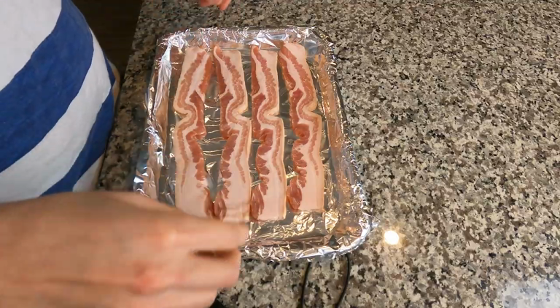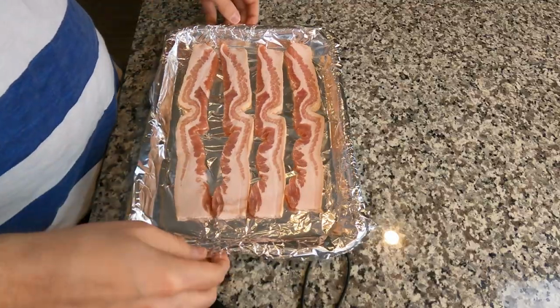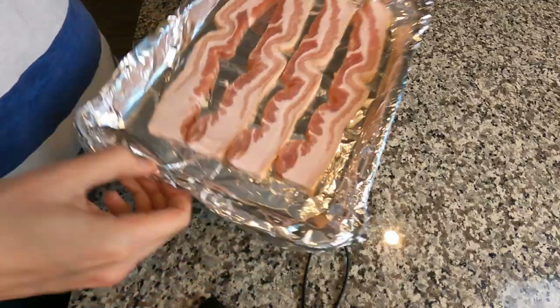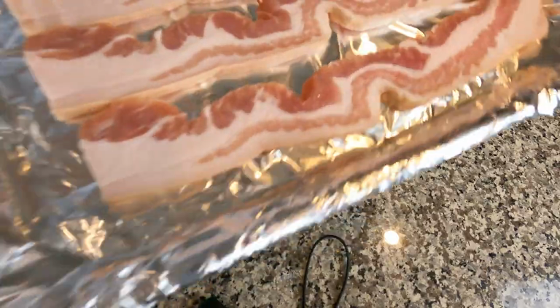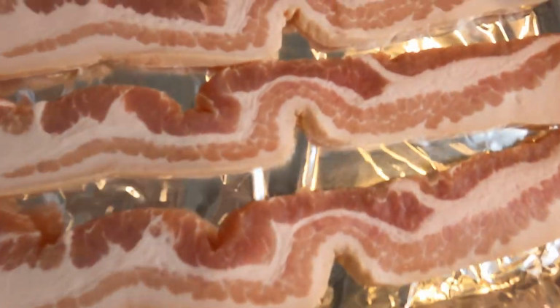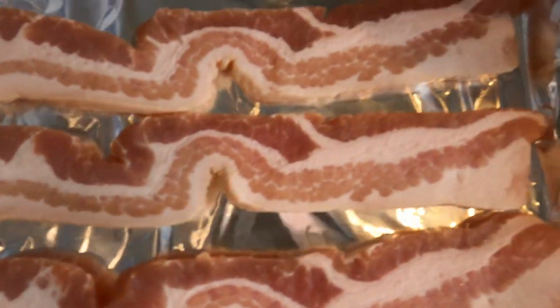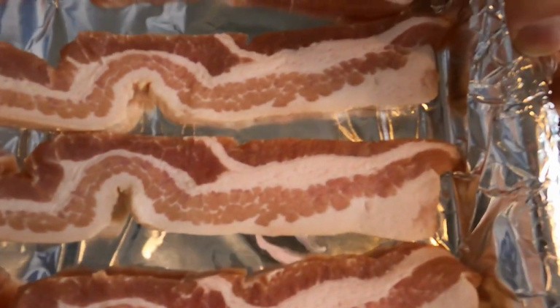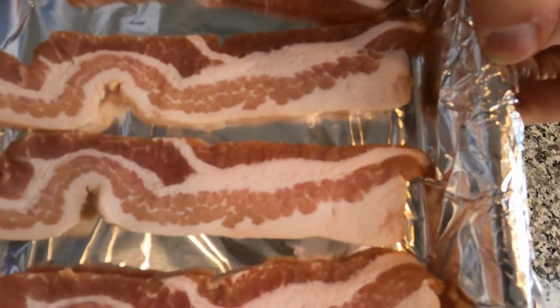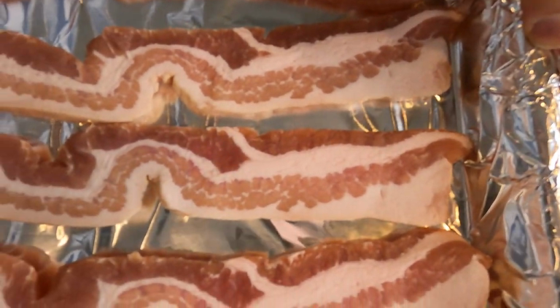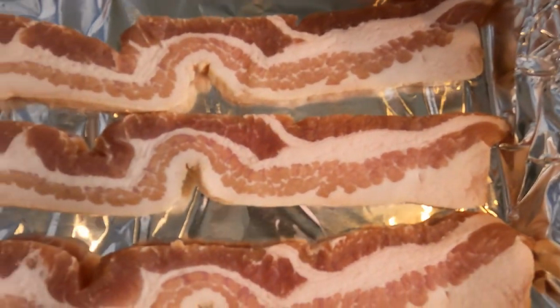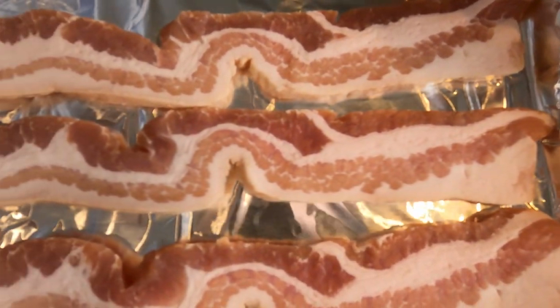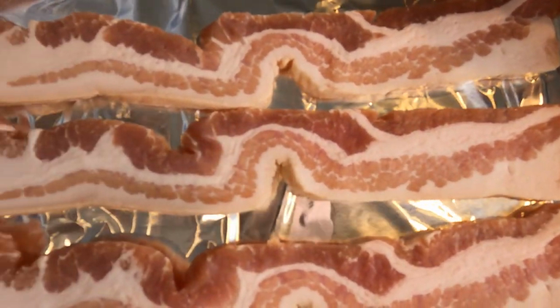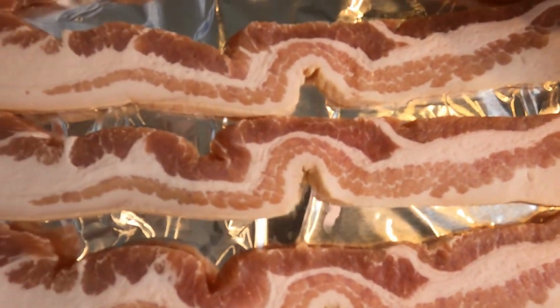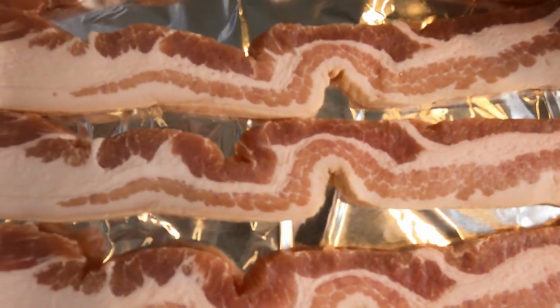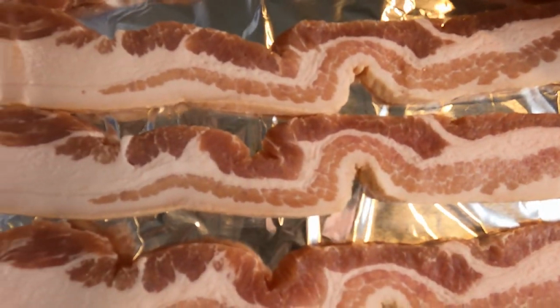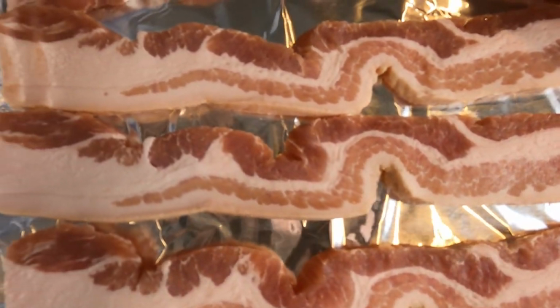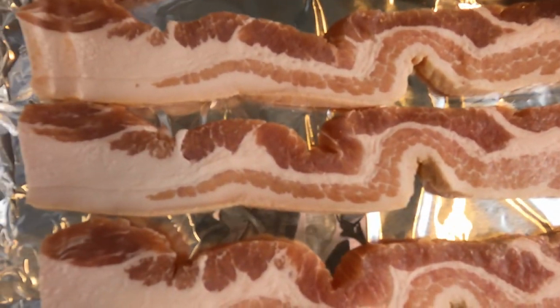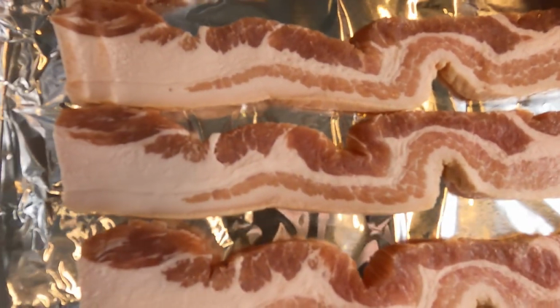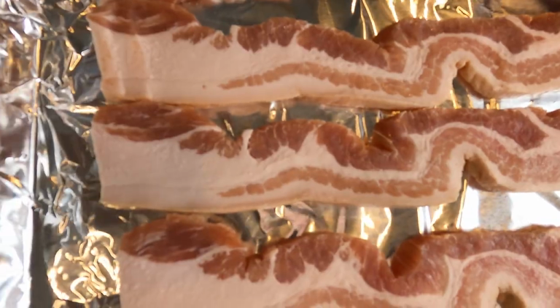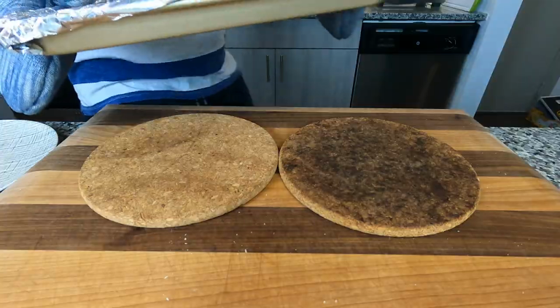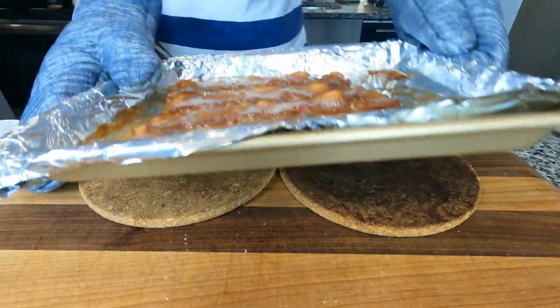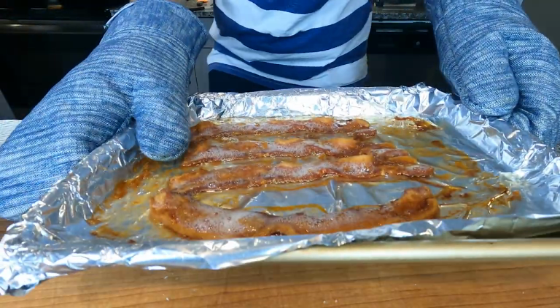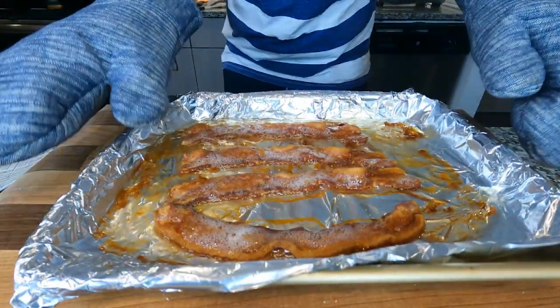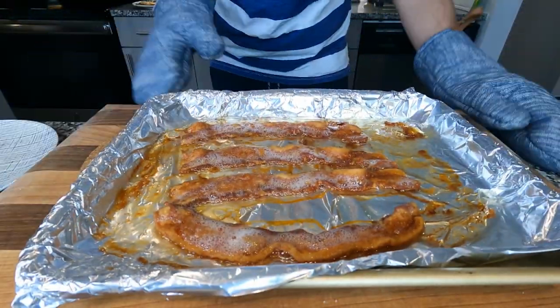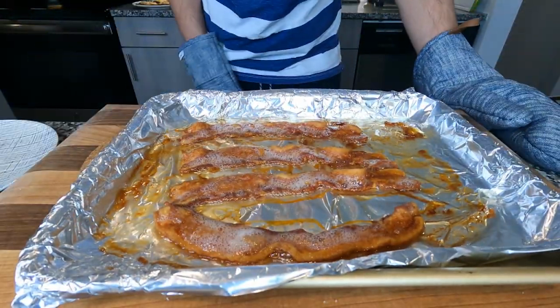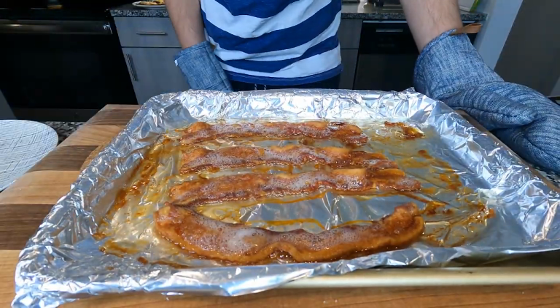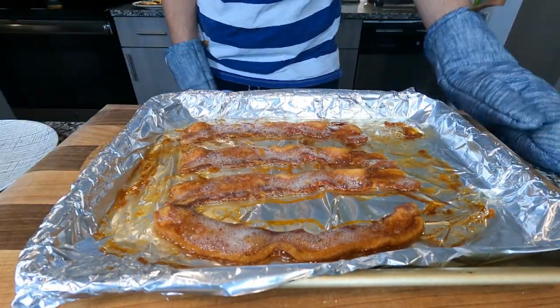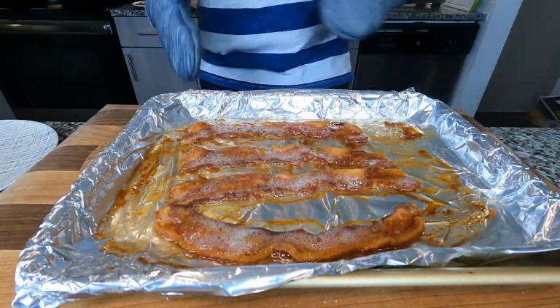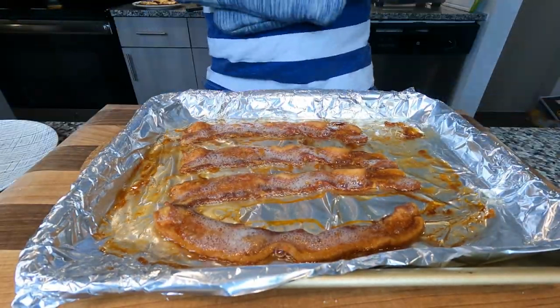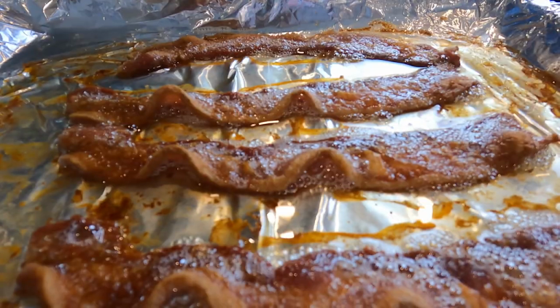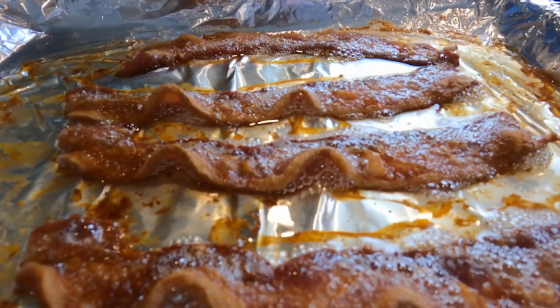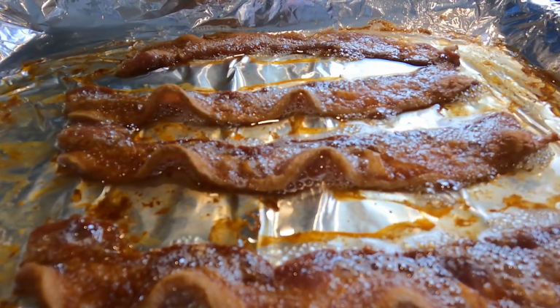Next up, some fatty bacon. We're gonna put this in the oven so it not only heats evenly but it will fry in its own fat as it renders down and yield this kind of result. I mean, who's gonna complain about that? Look at that.